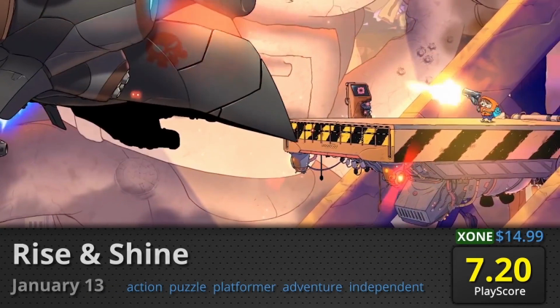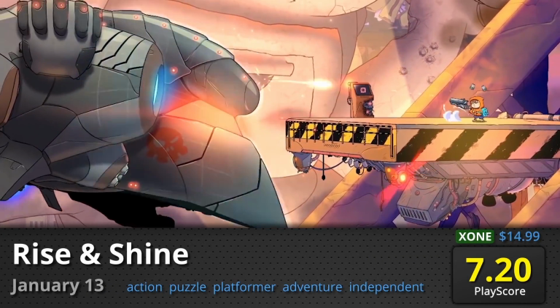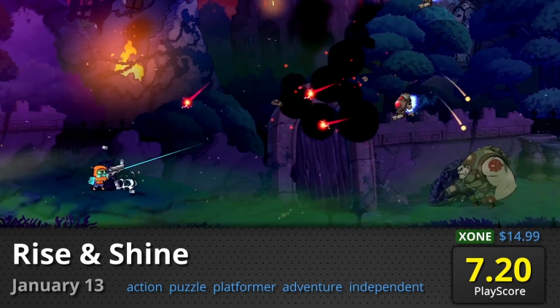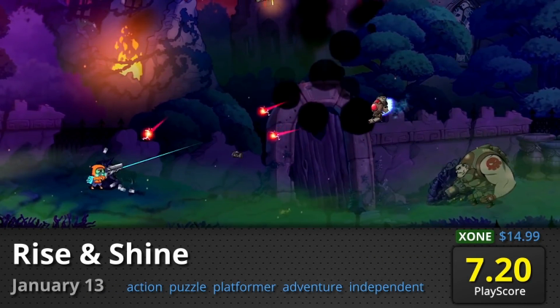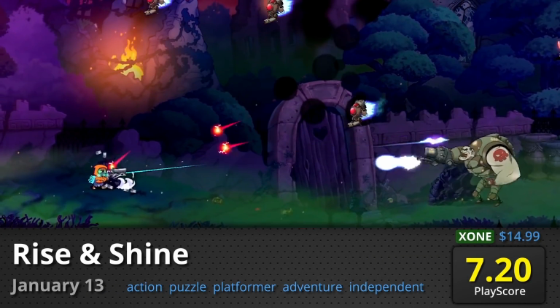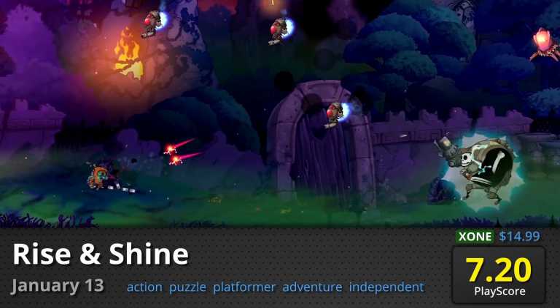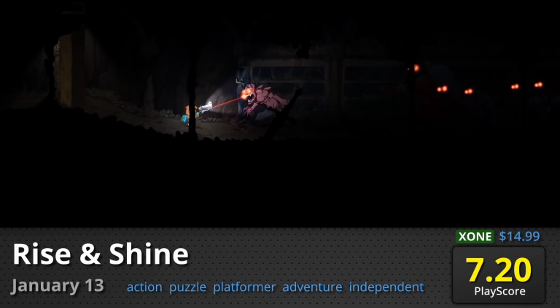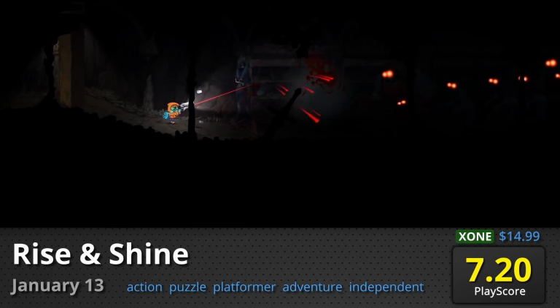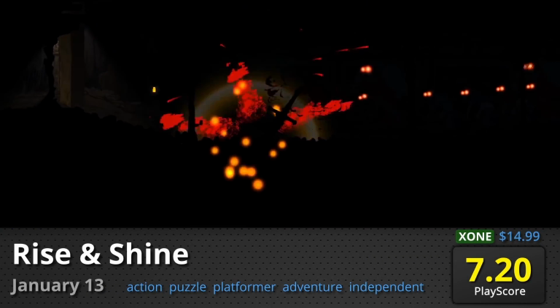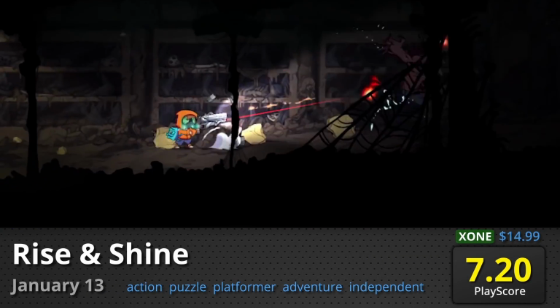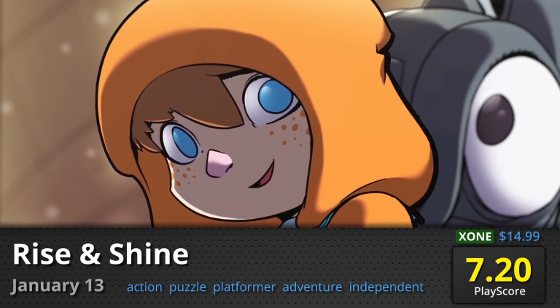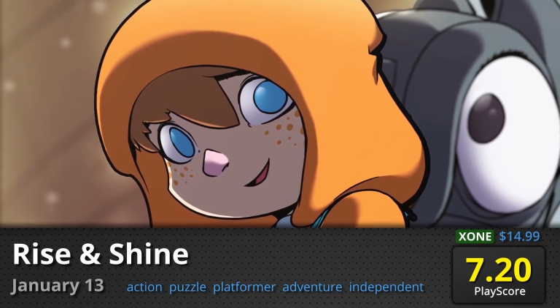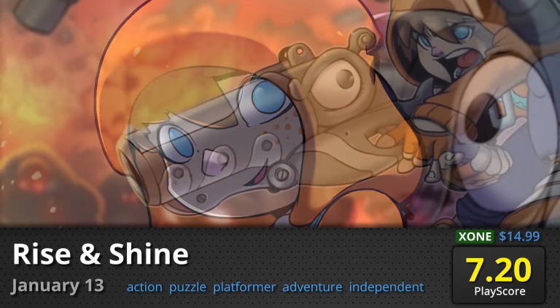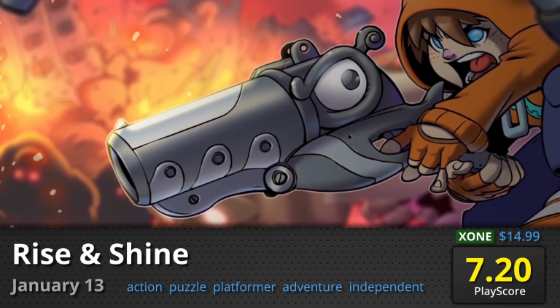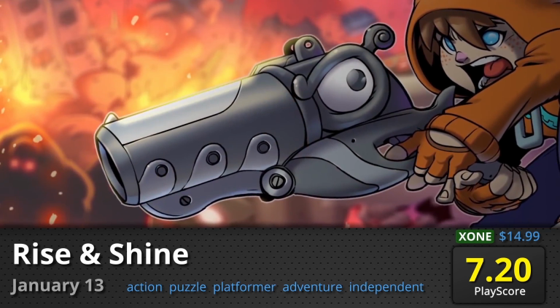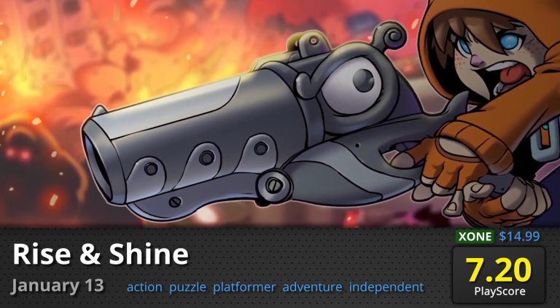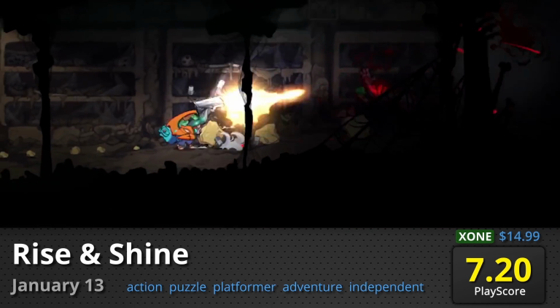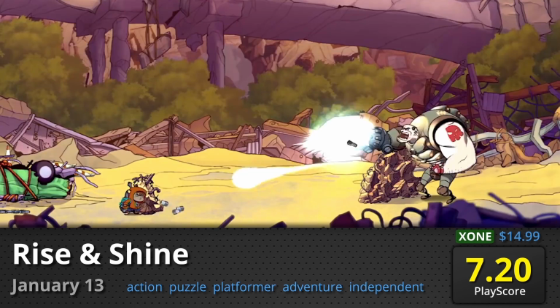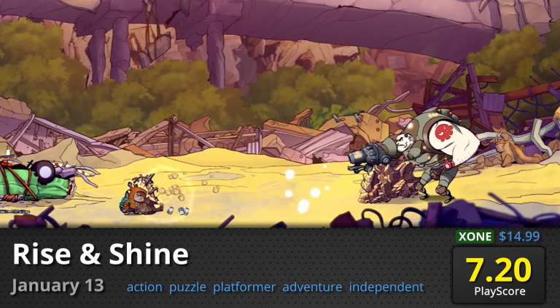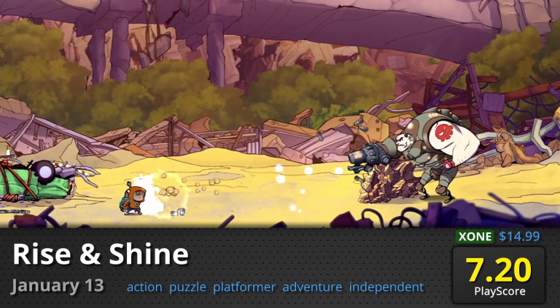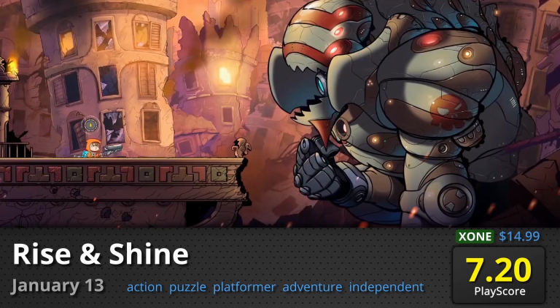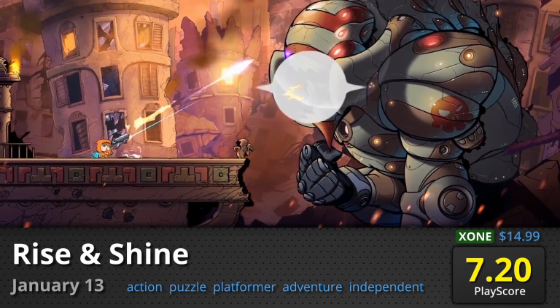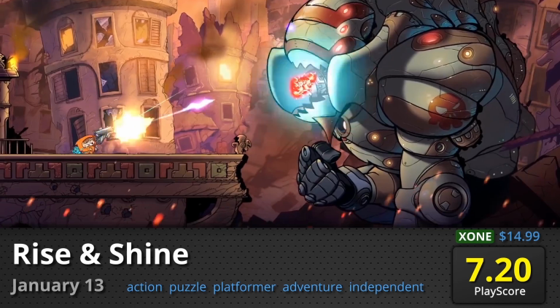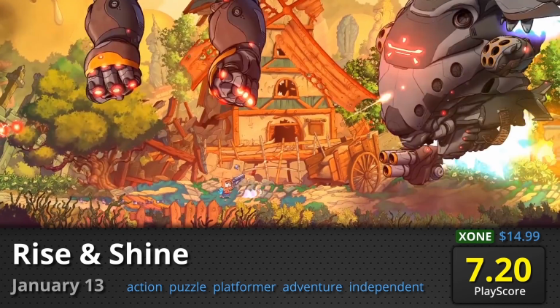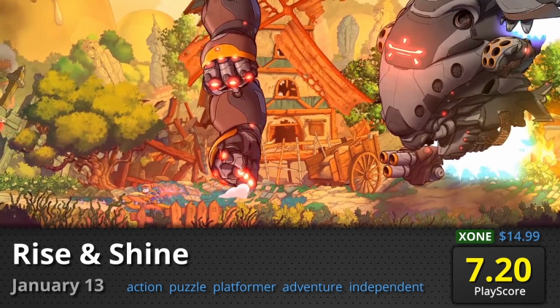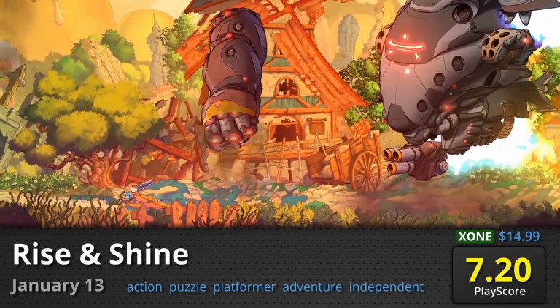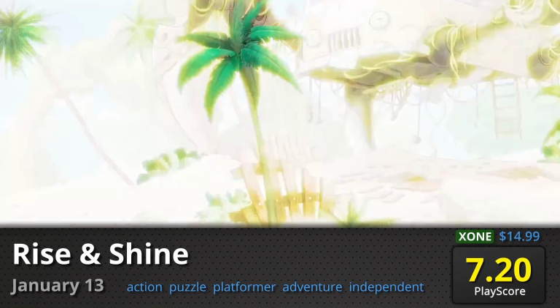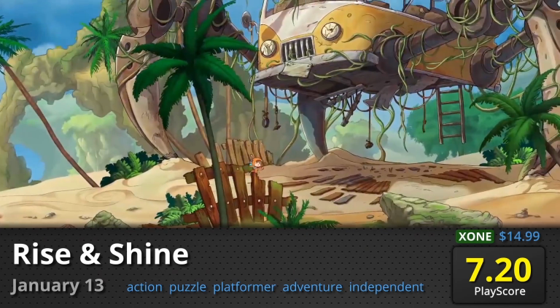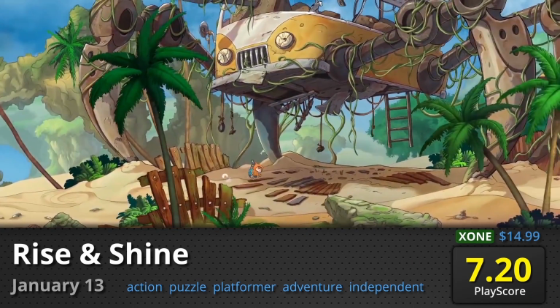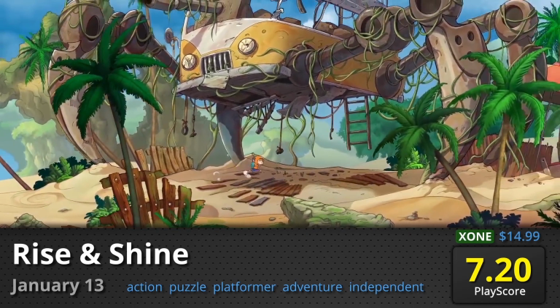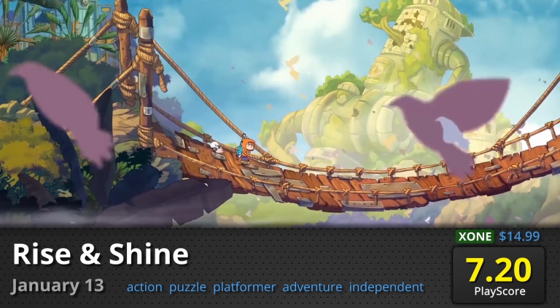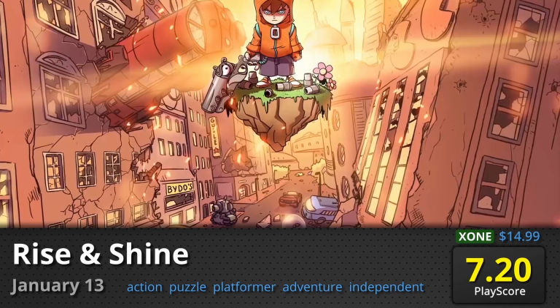Rise and Shine: A game cleverly named after its main character and weapon. Take control of Rise and his massively powerful gun, Shine, in an effort to stop a group of invading aliens from ravaging the planet. It has a decent PlayScore of 7.20.